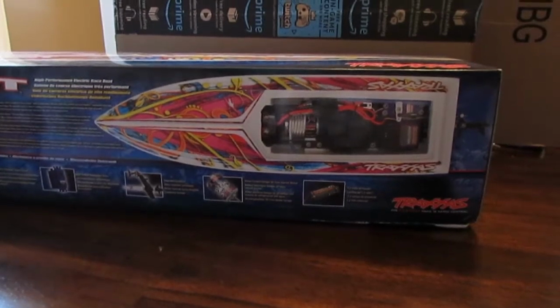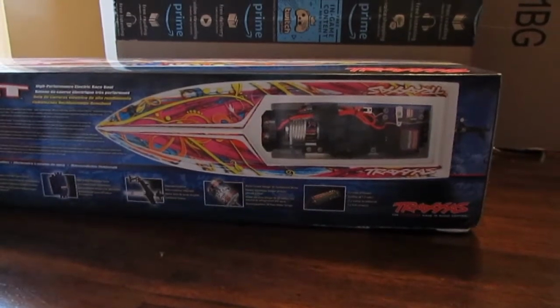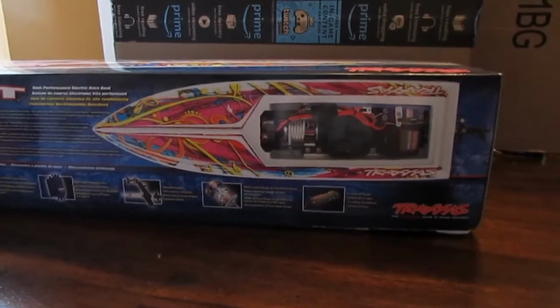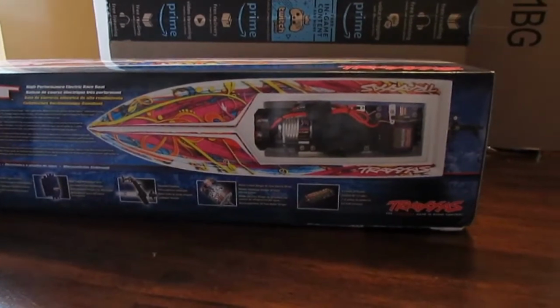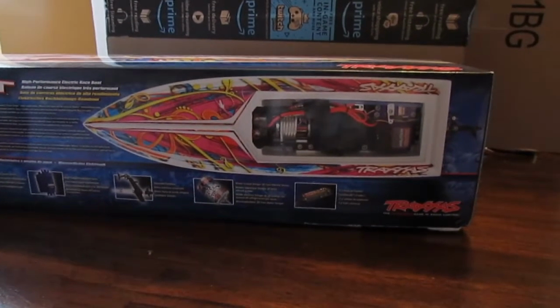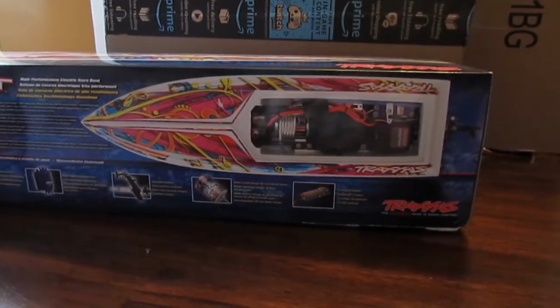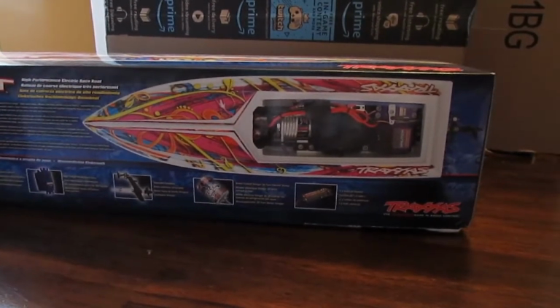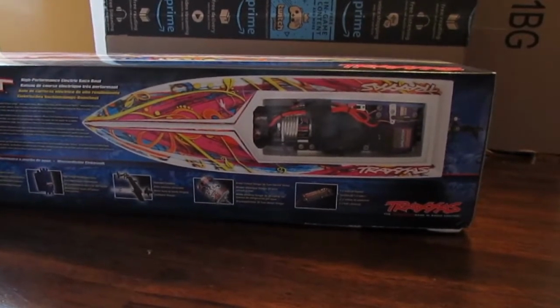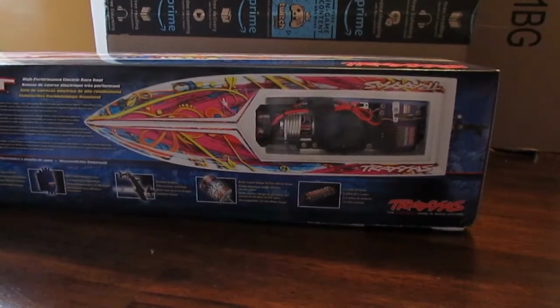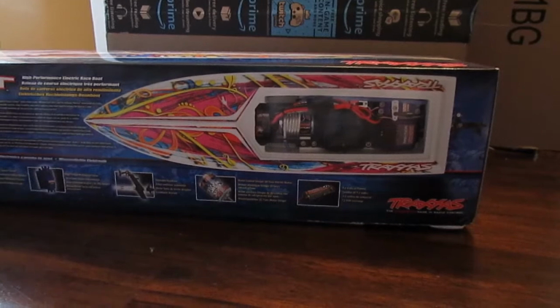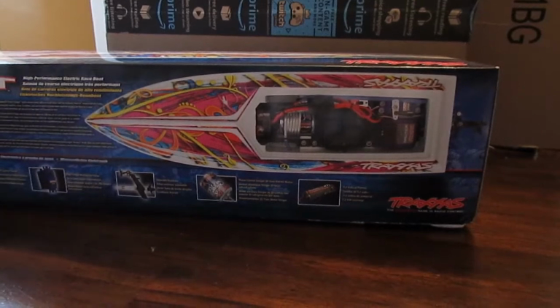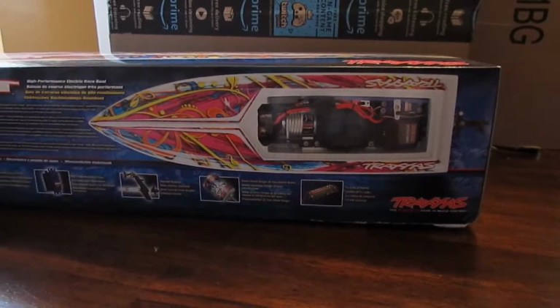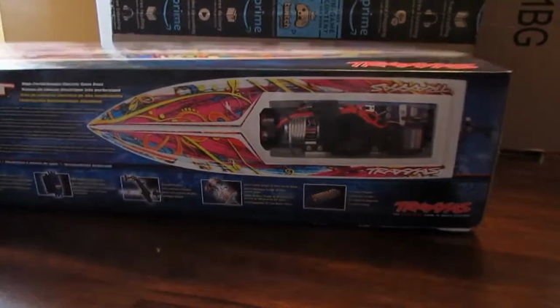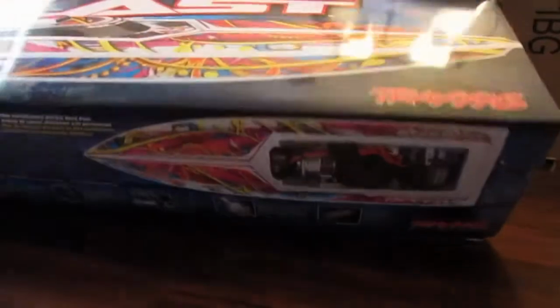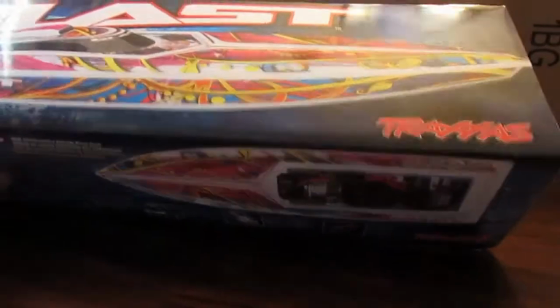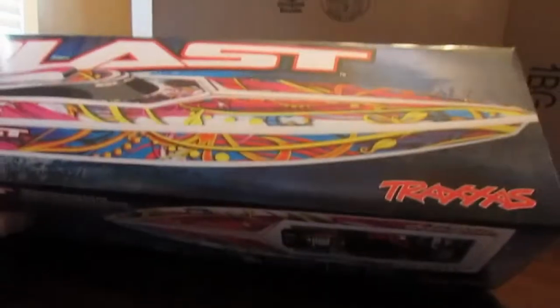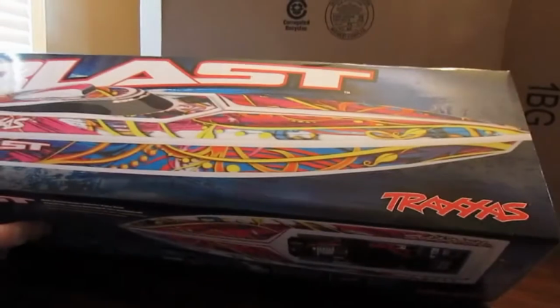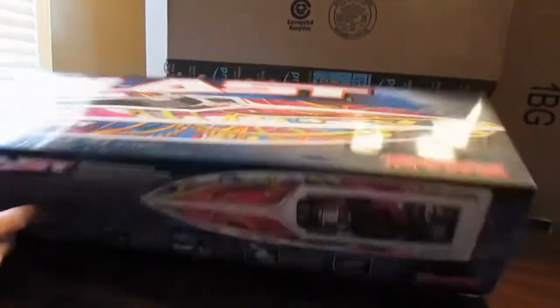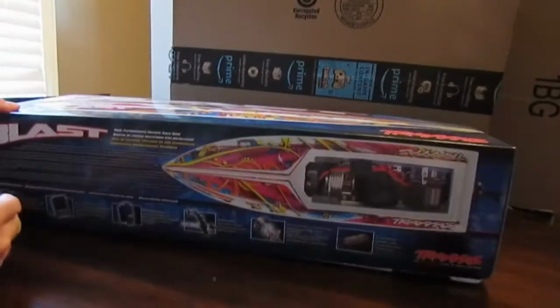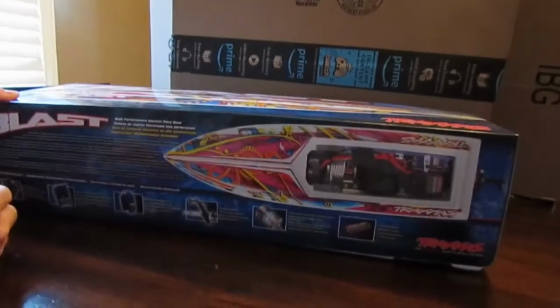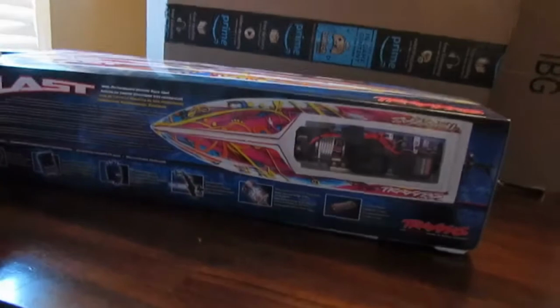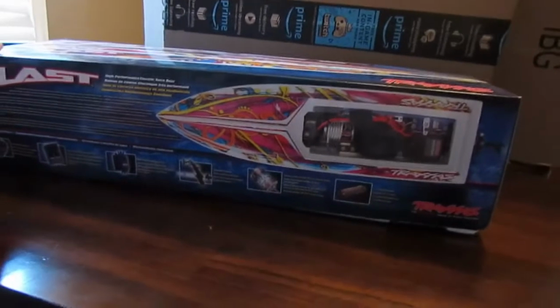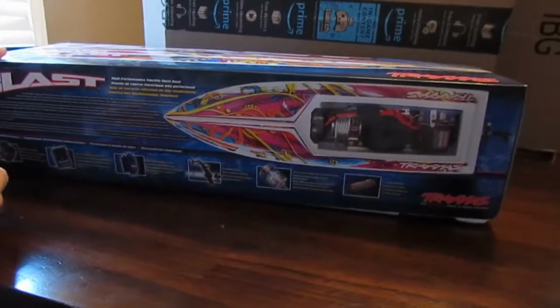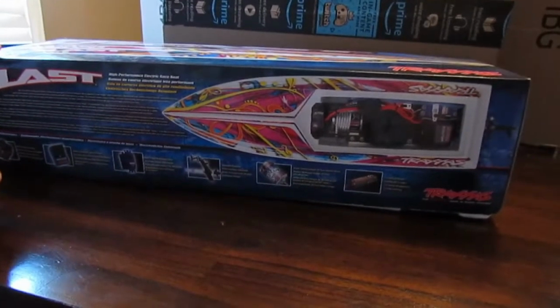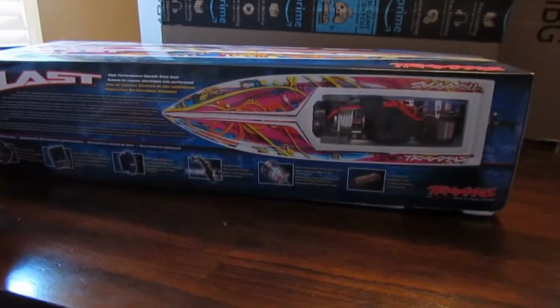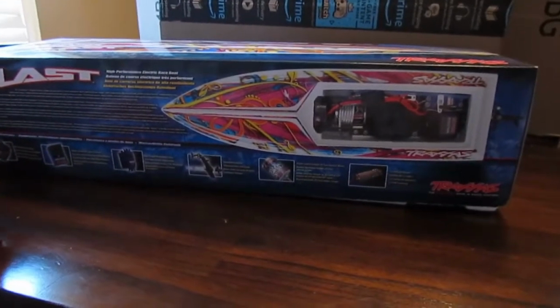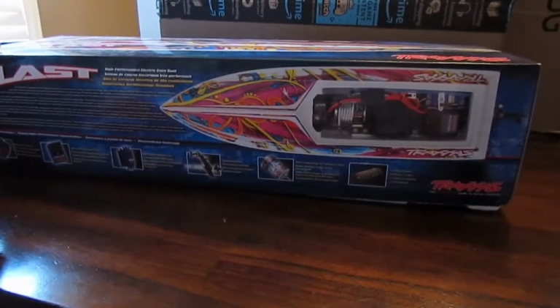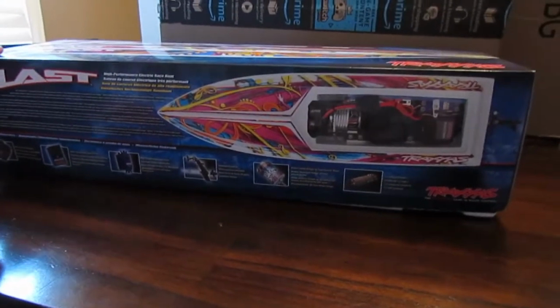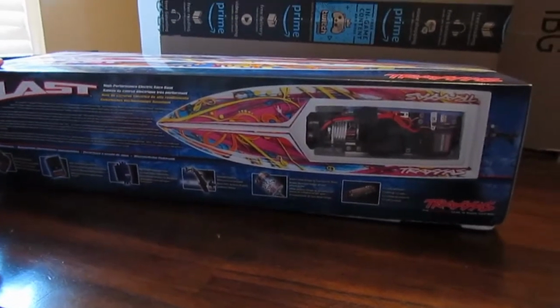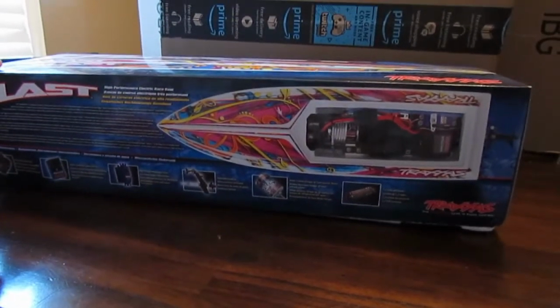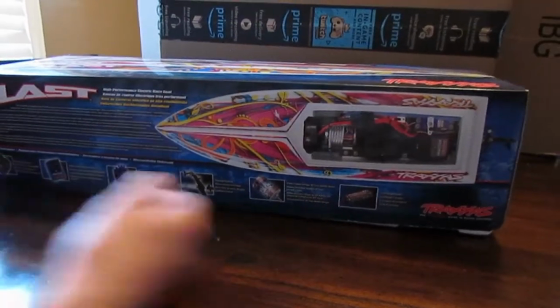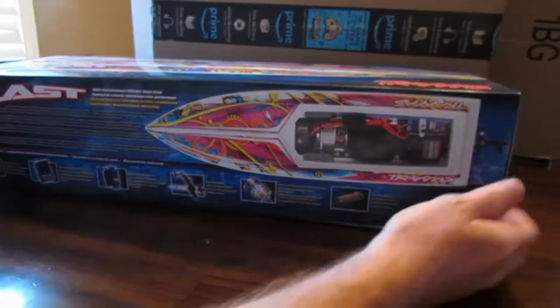Howdy friends and welcome back to RC Insiders. Today we're going to do a quick unboxing of the Traxxas Blast high-performance electric raceboat. We're excited to see what we got in here.